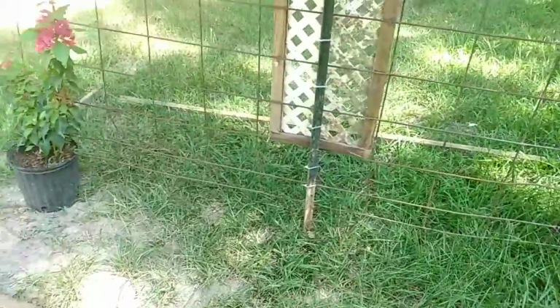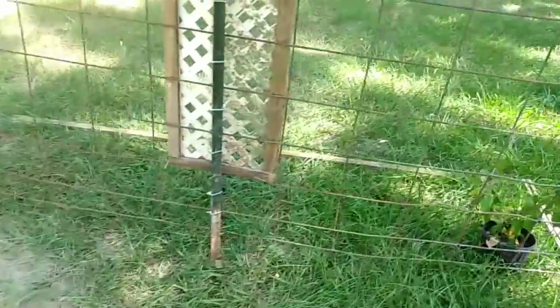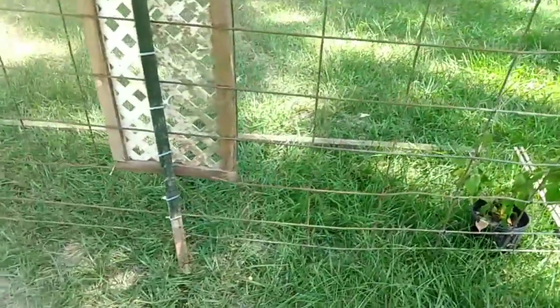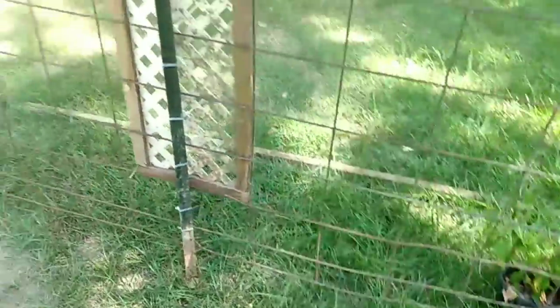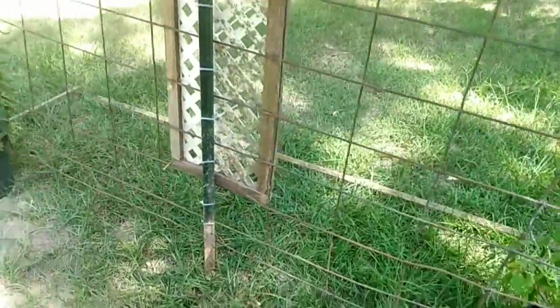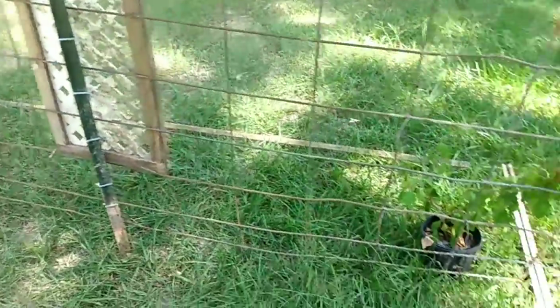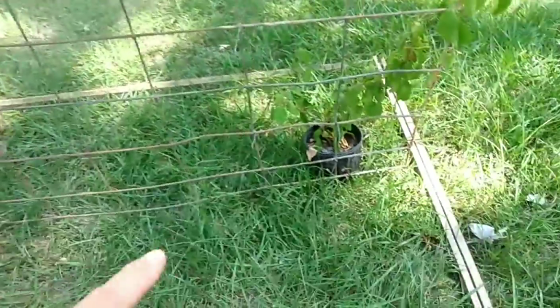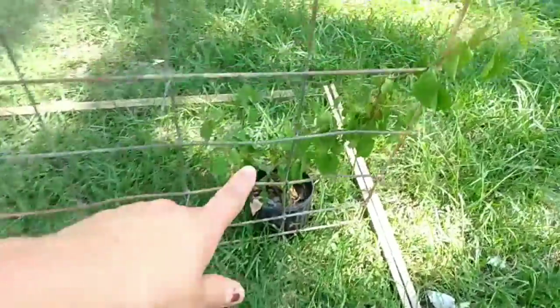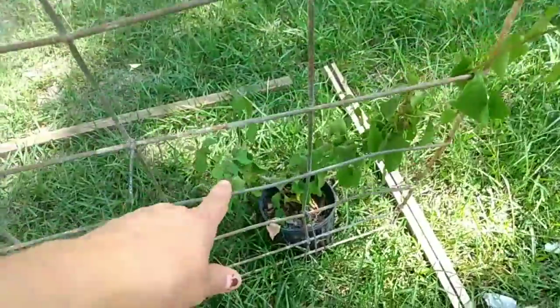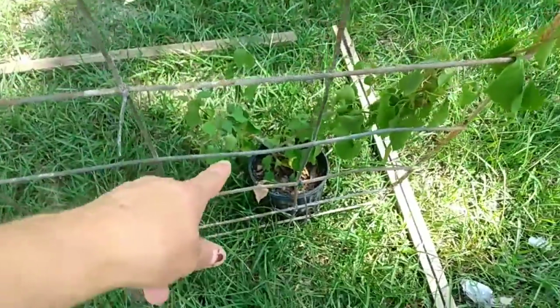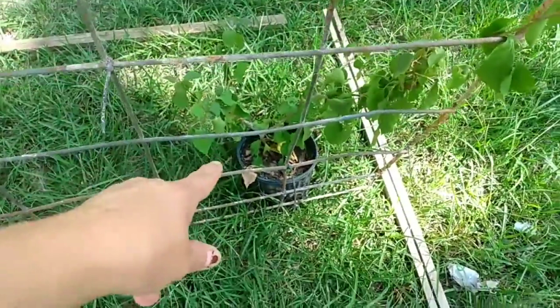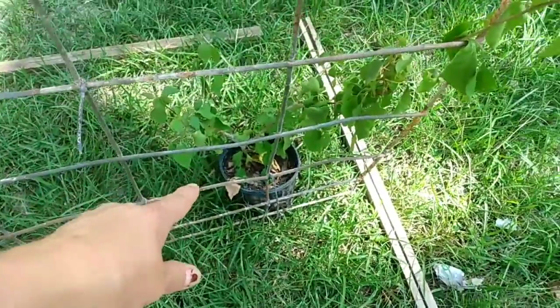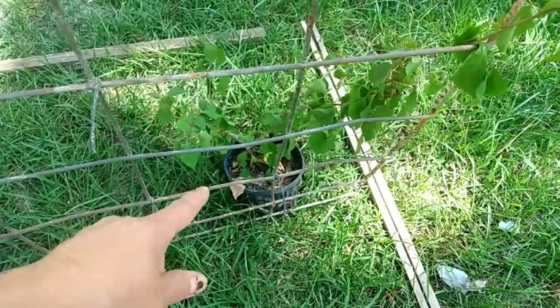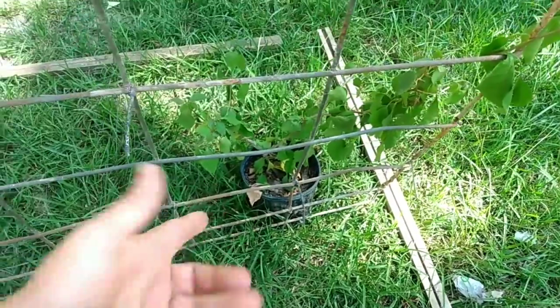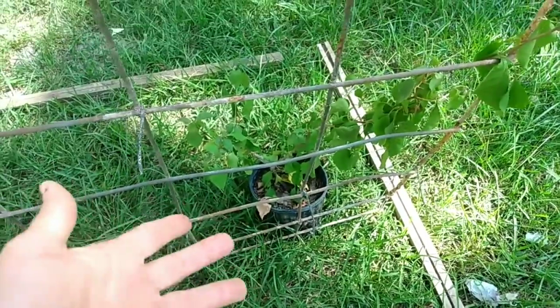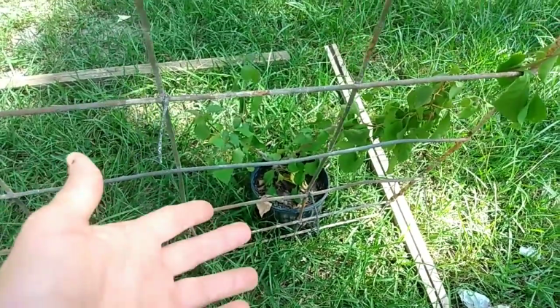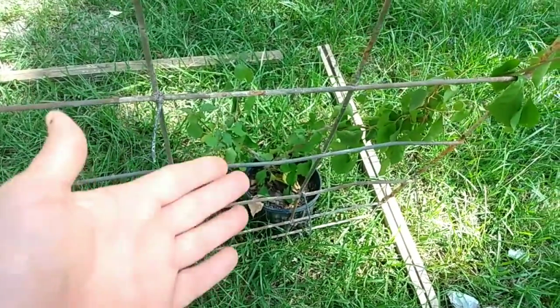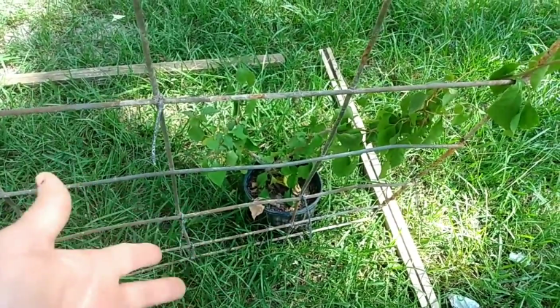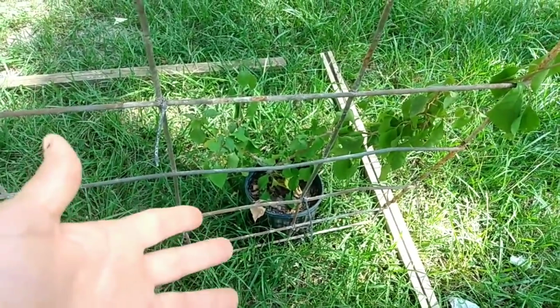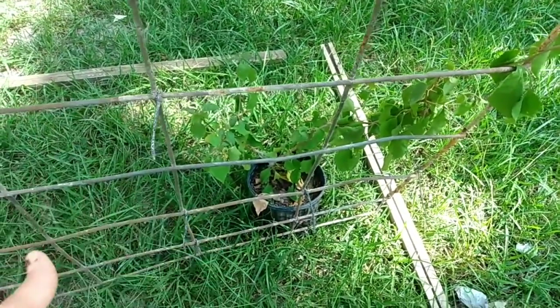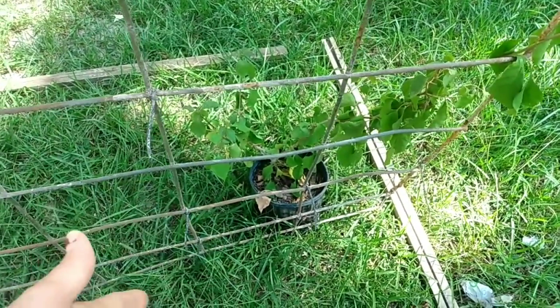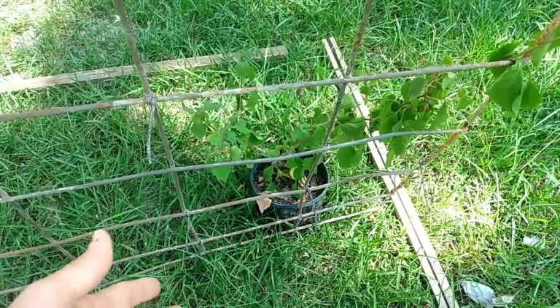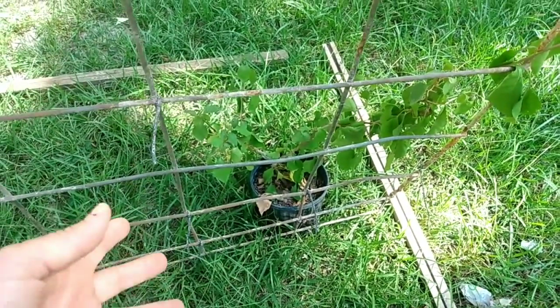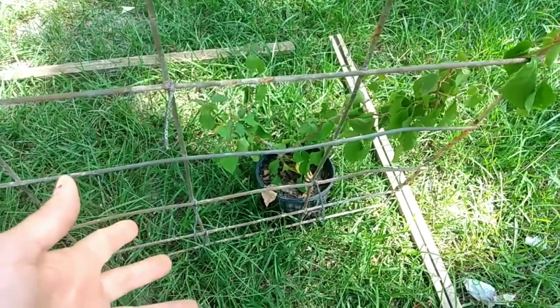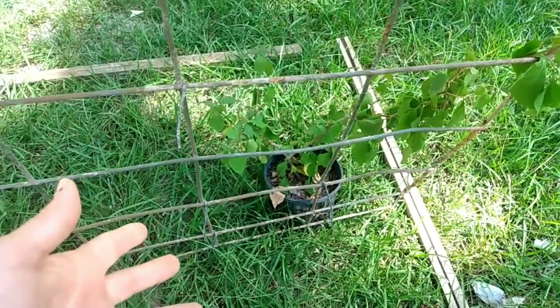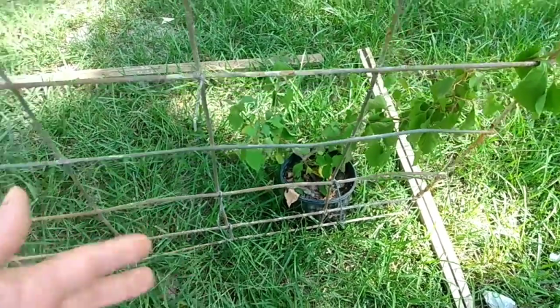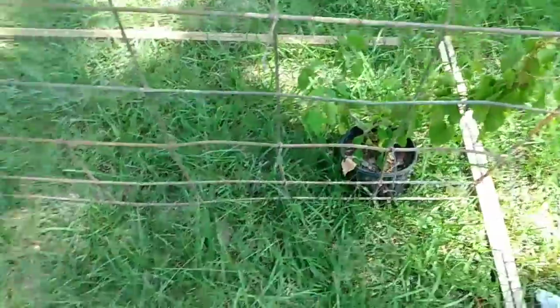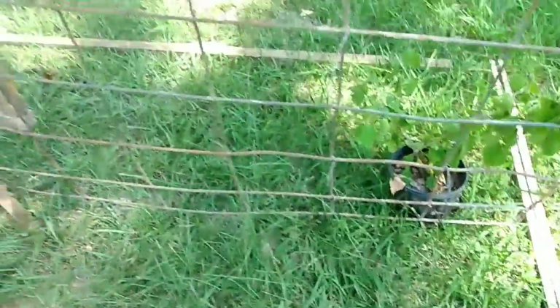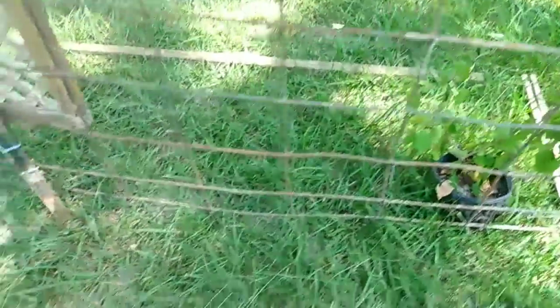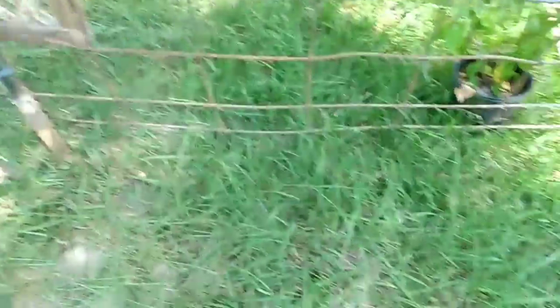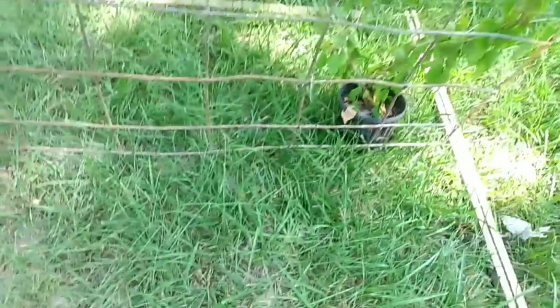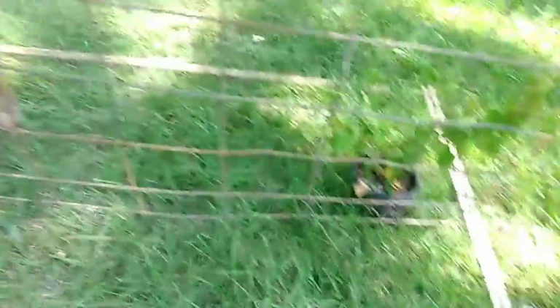This is another bougainvillea and I don't know — maybe I'm not watering it enough. It should have perked up by now. I did water it last night but I don't think I watered it enough.